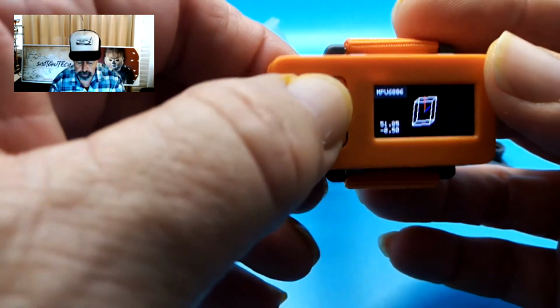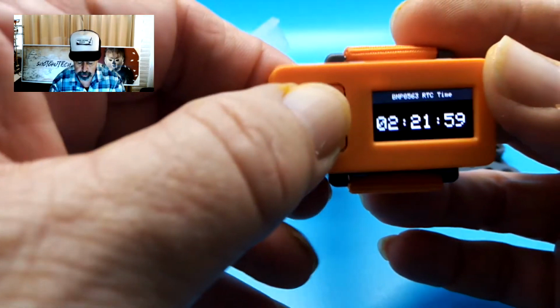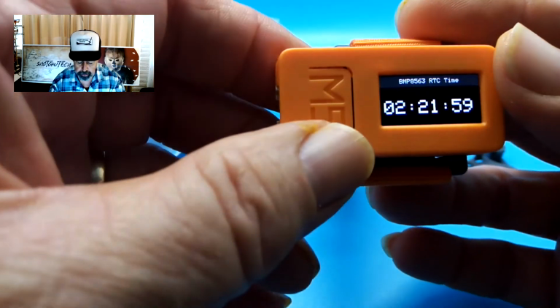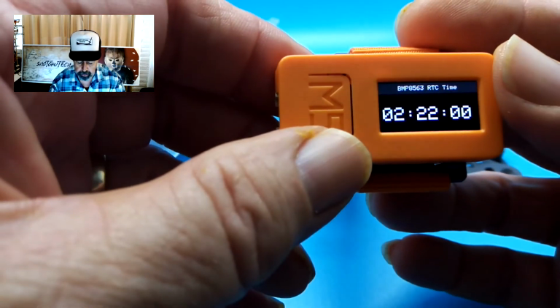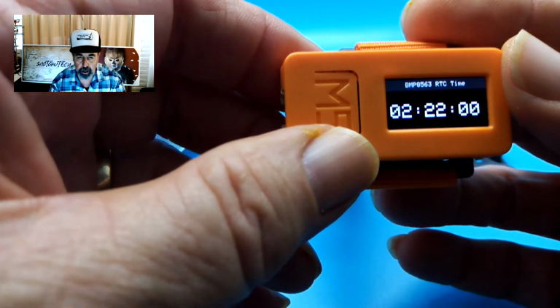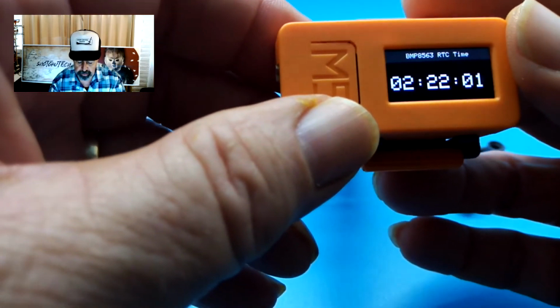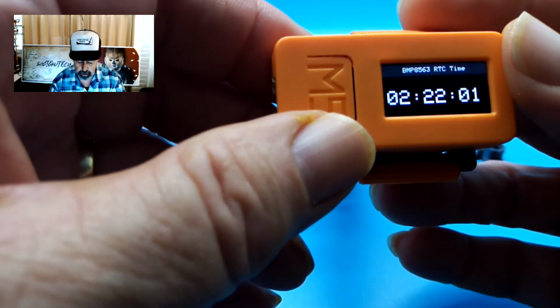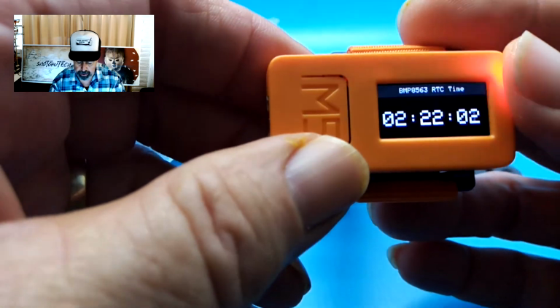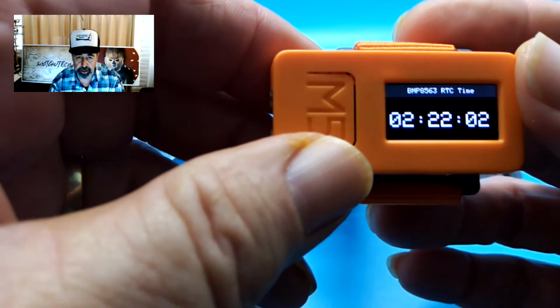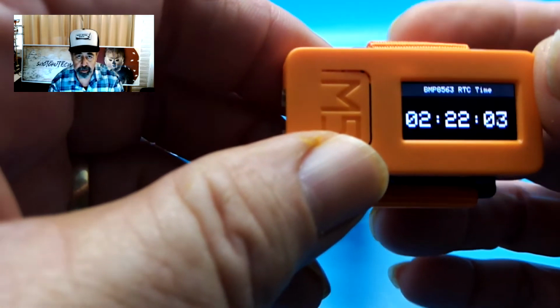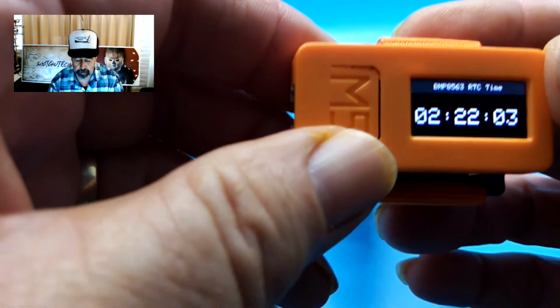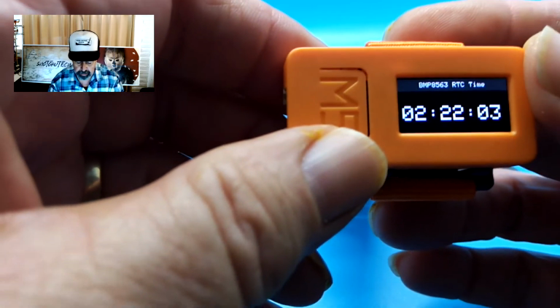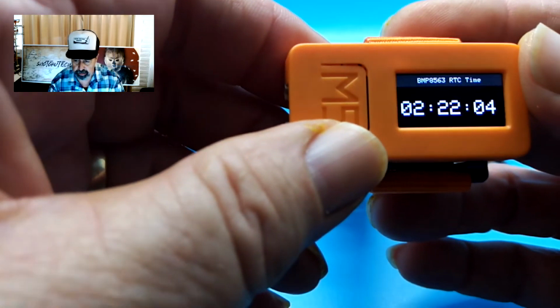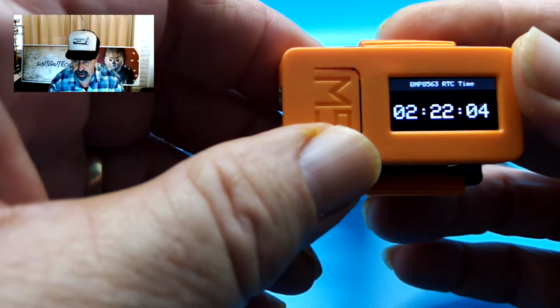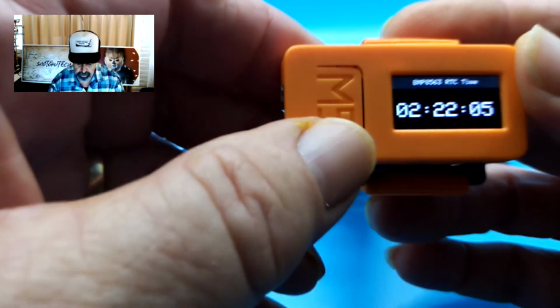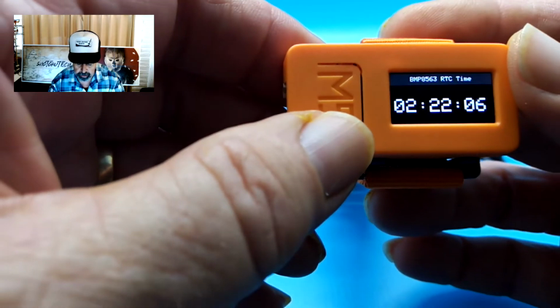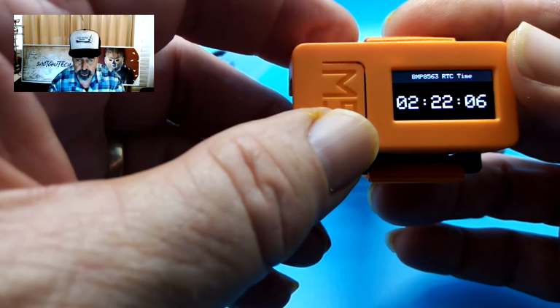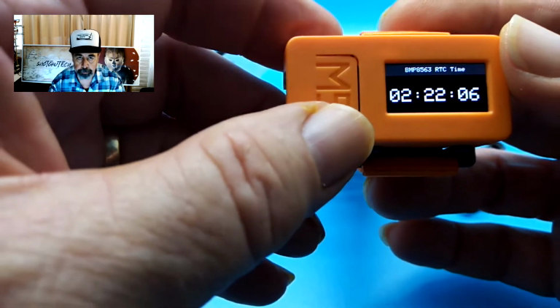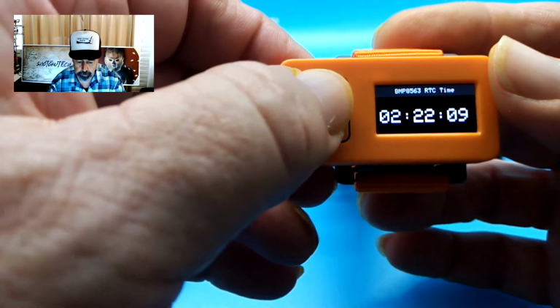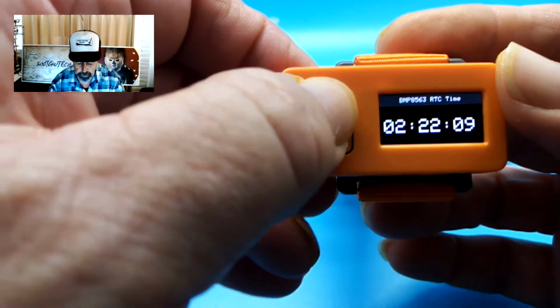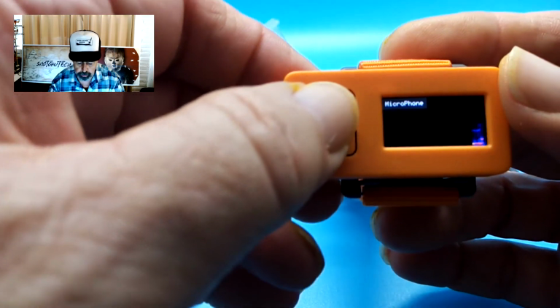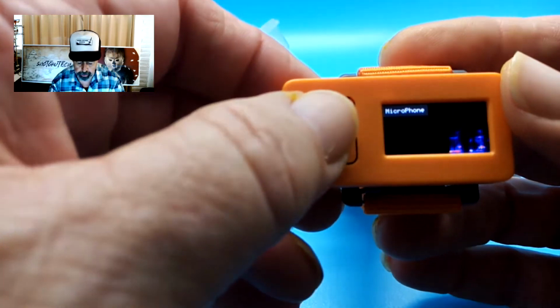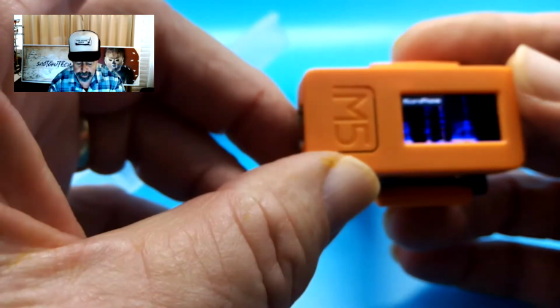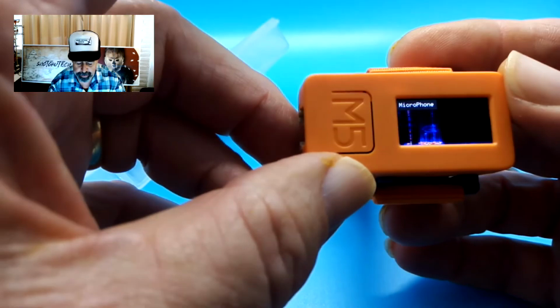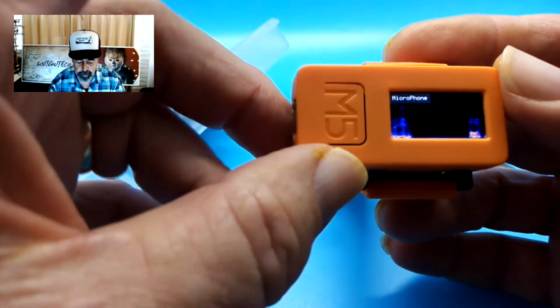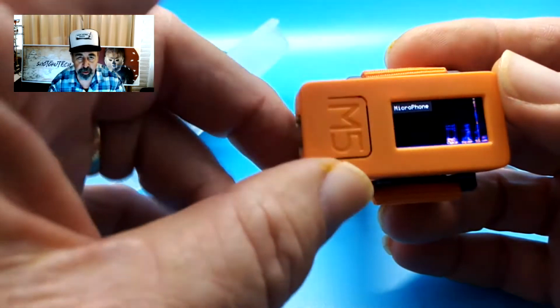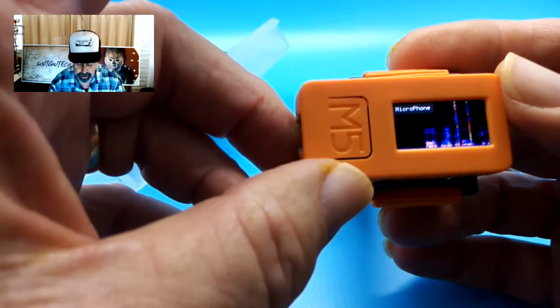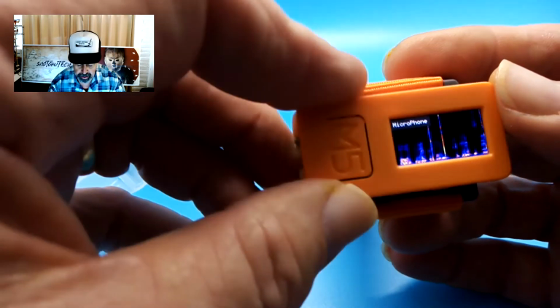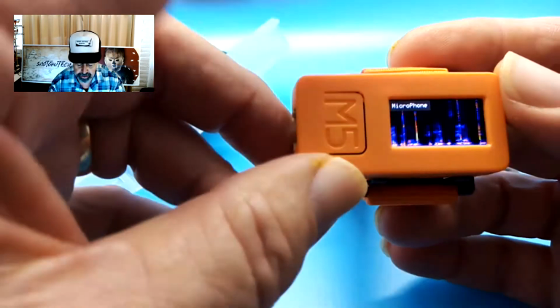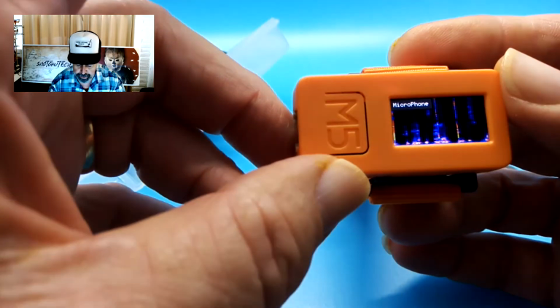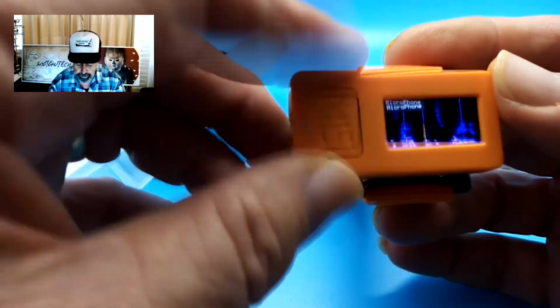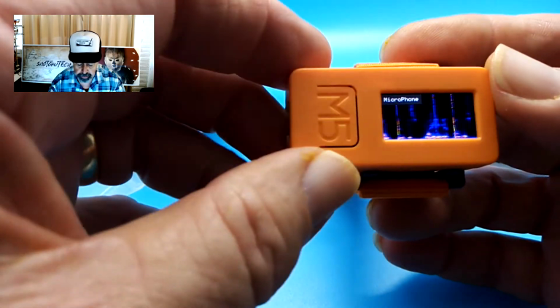I'm going to push this button here — the real time clock has been activated. Obviously the time isn't set at this point. There's also a microphone that's picking up sounds and displaying it on the screen.